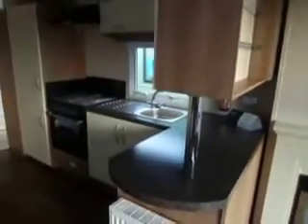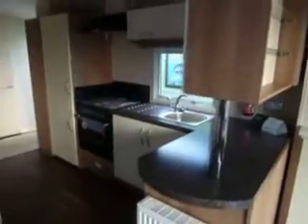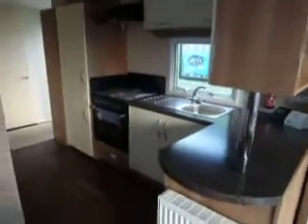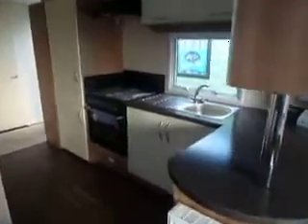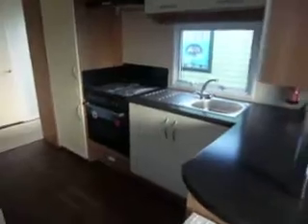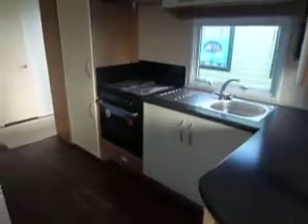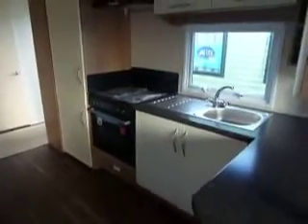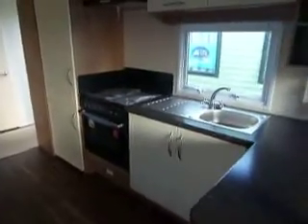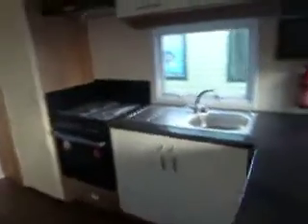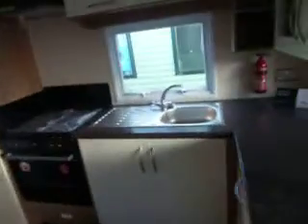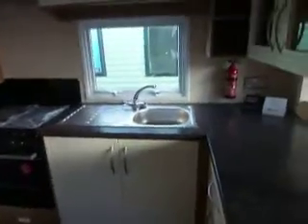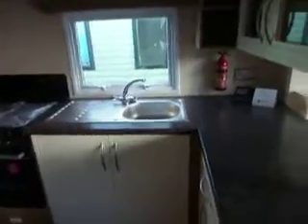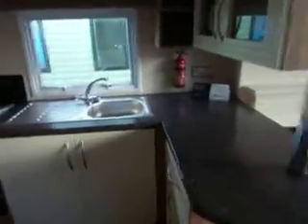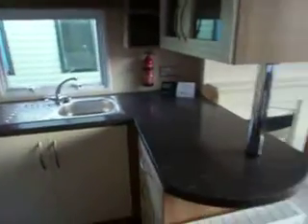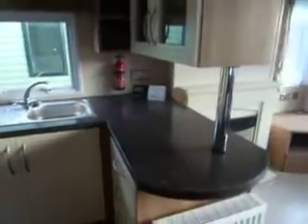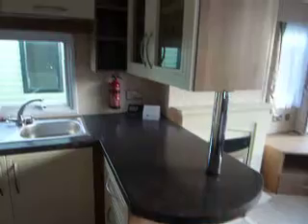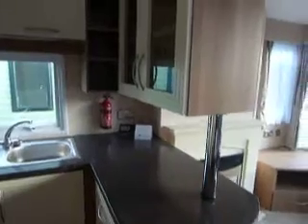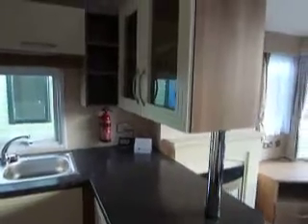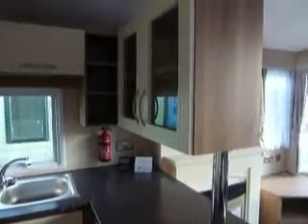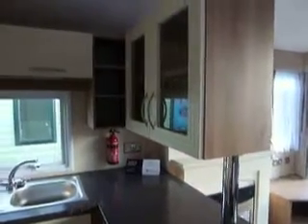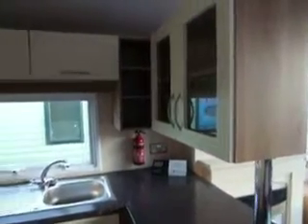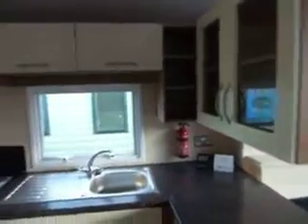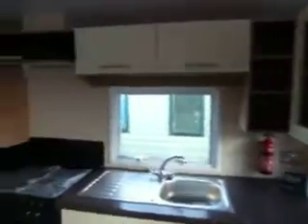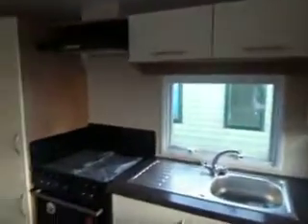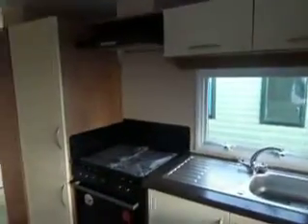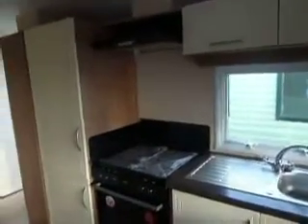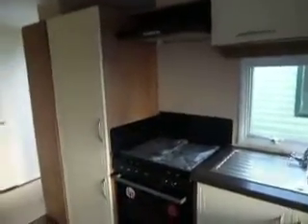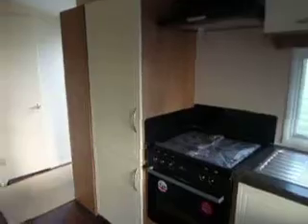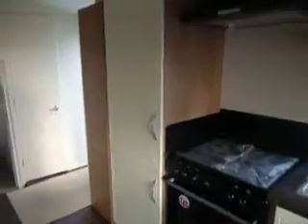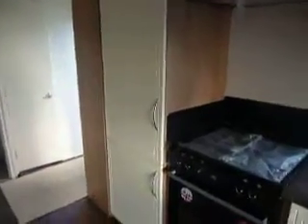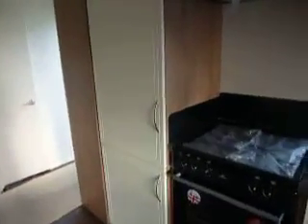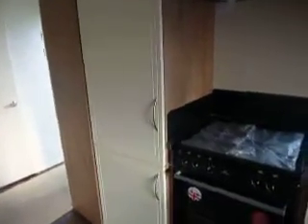Pan round into the galley kitchen area, nice corner worktop space, overhead storage, cooker with extractor and integrated fridge freezer.